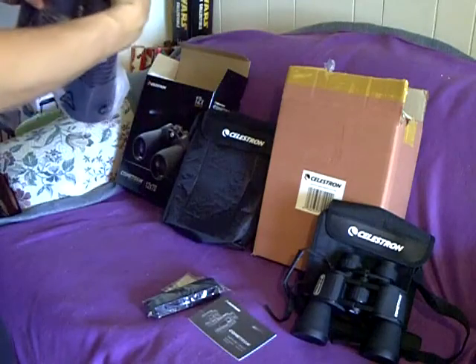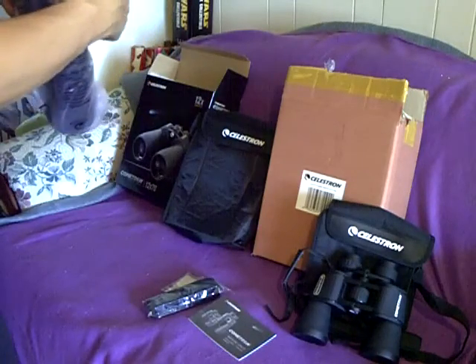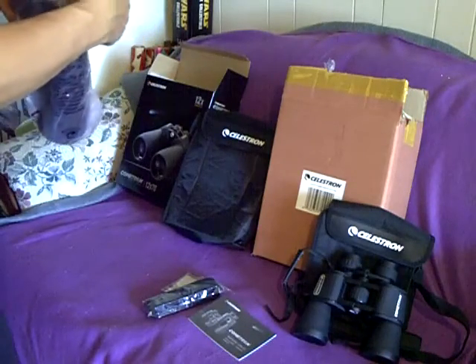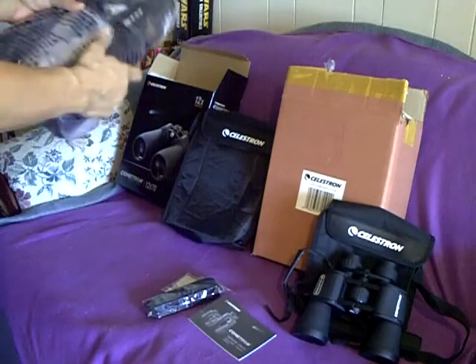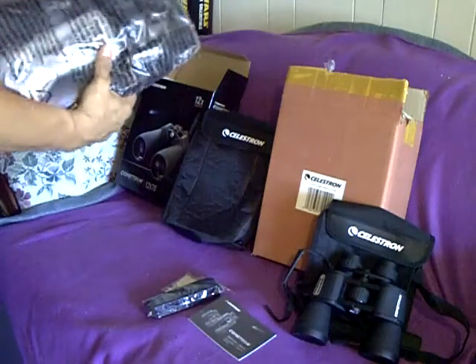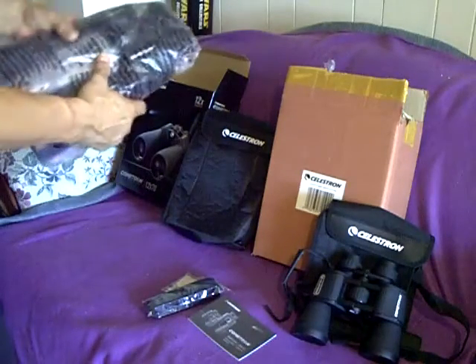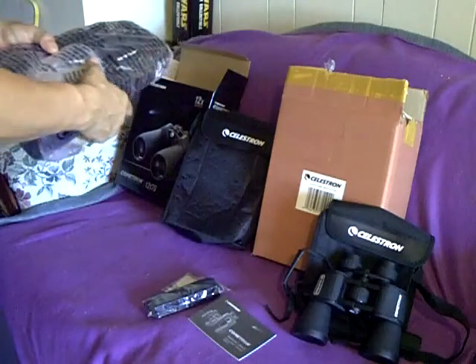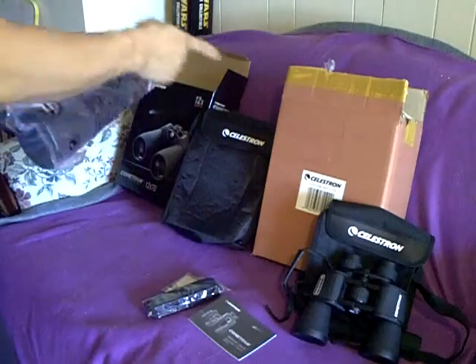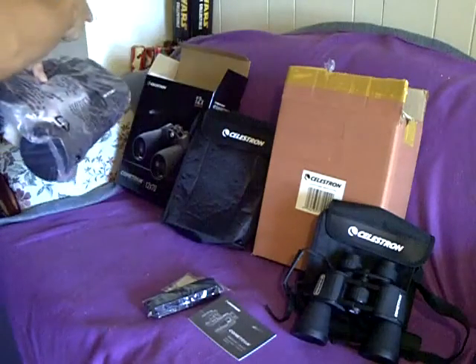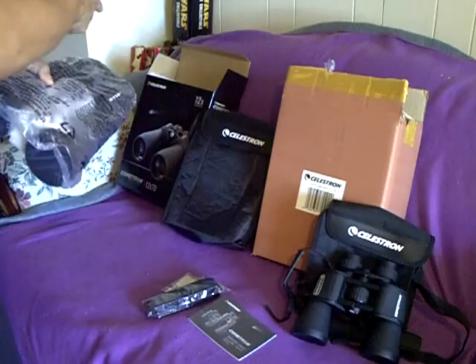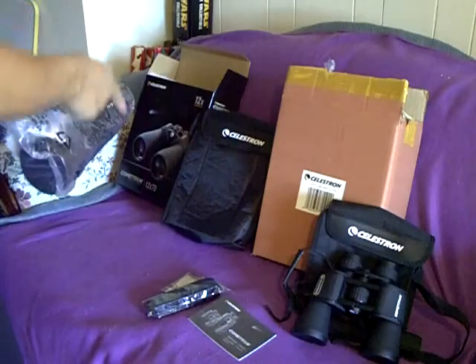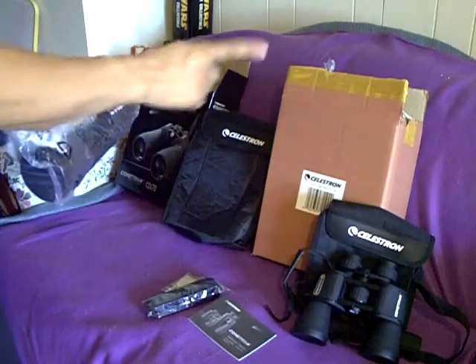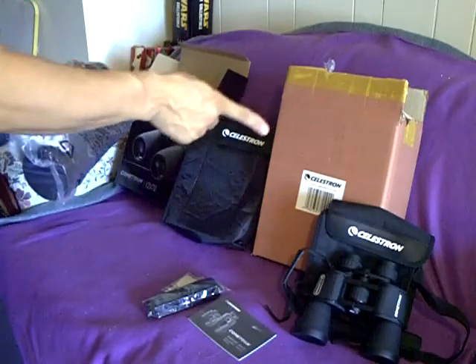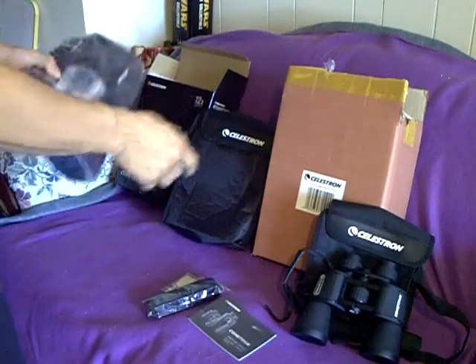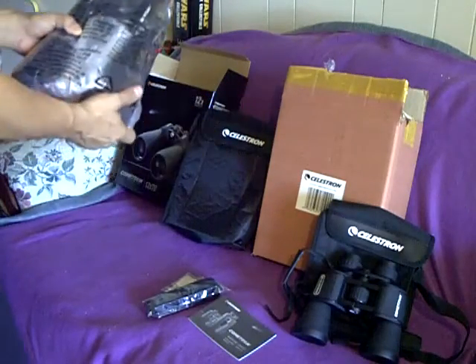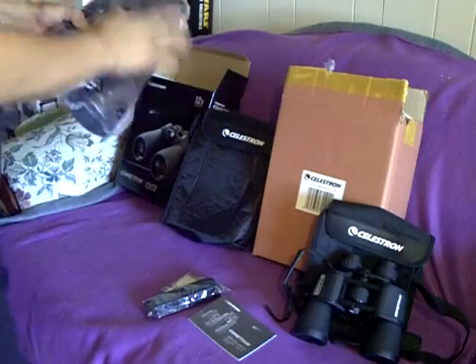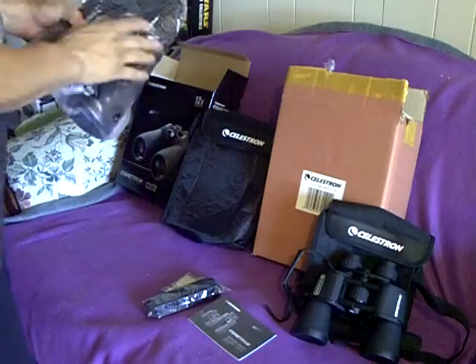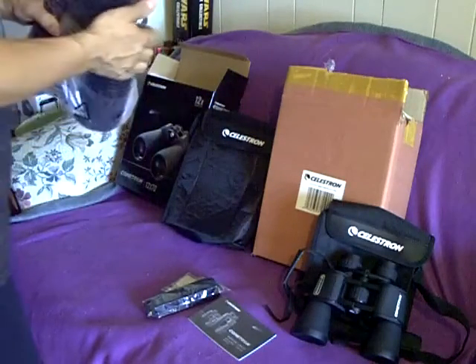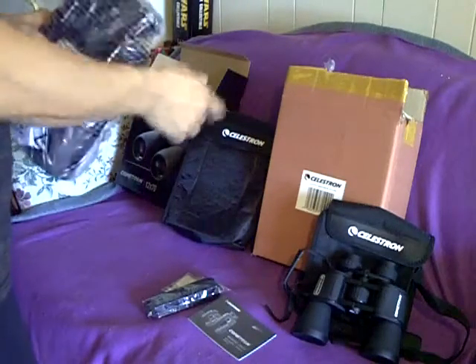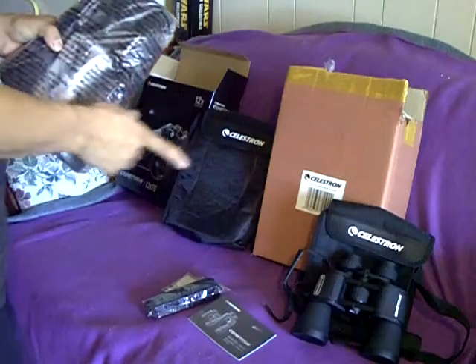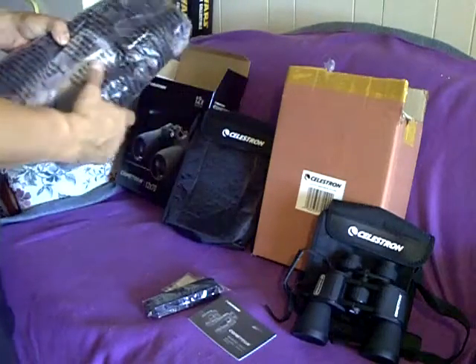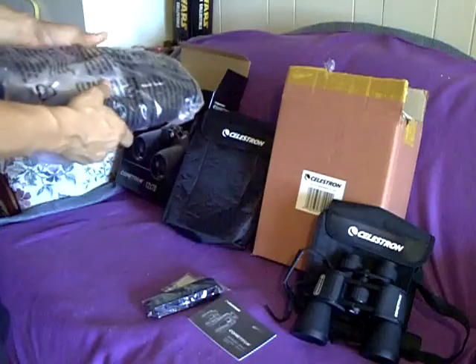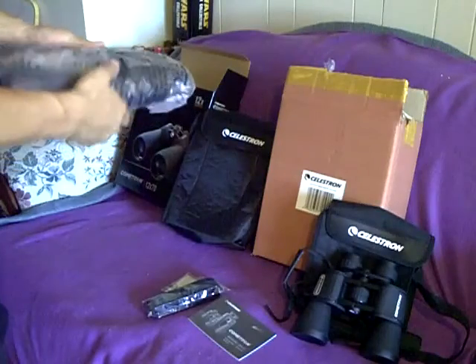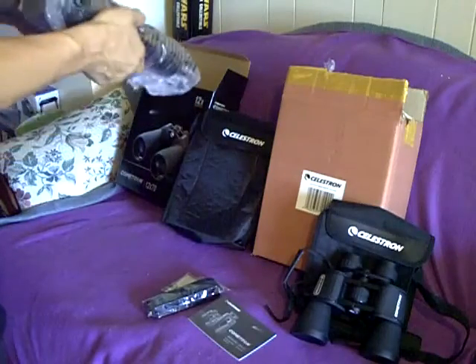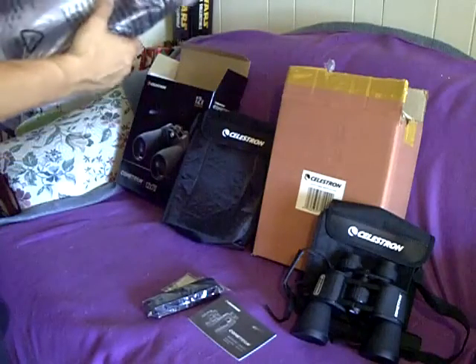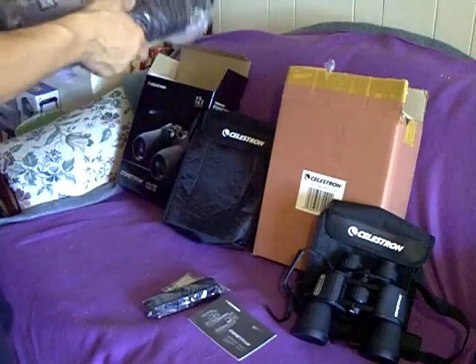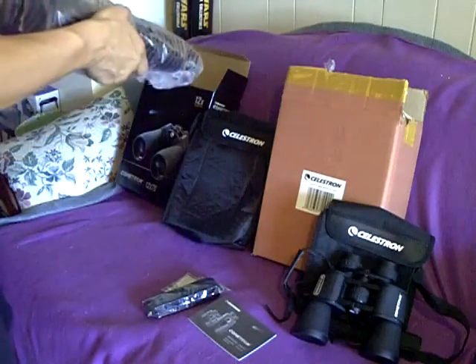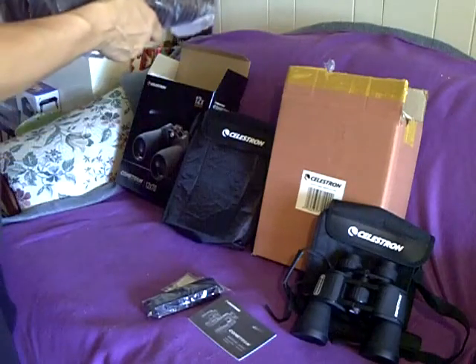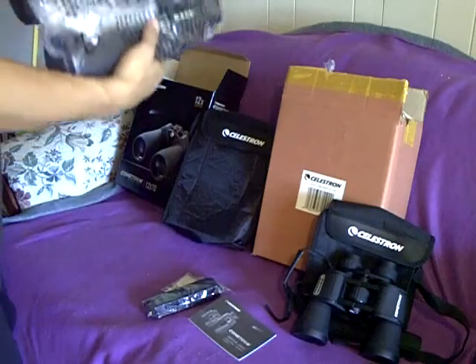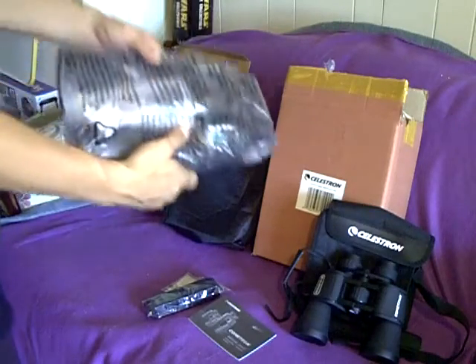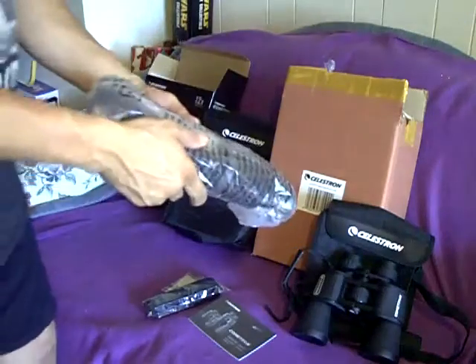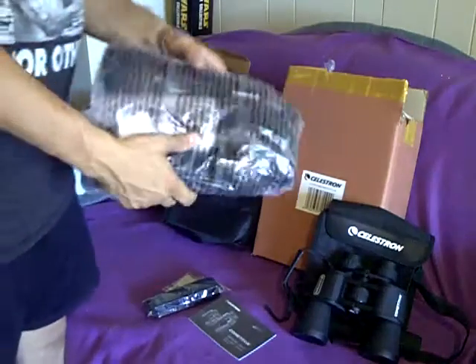Just got them in today. They haven't completely unpacked everything. You can see it came in a pretty good sized box. And just to compare it, once I remove it from the packaging, we'll compare it to this little brother, the 7x50s. Already I've been feeling the weight — I can tell these are about three and a half, four pounds.